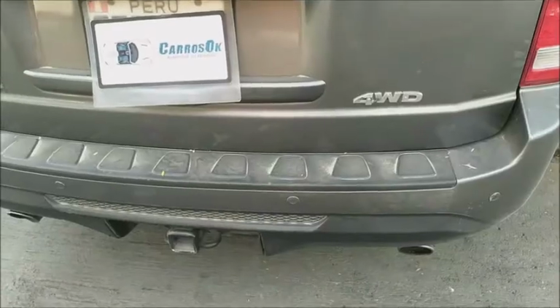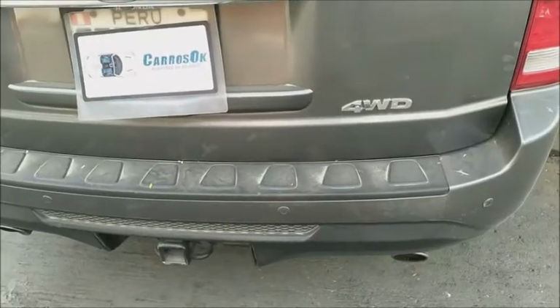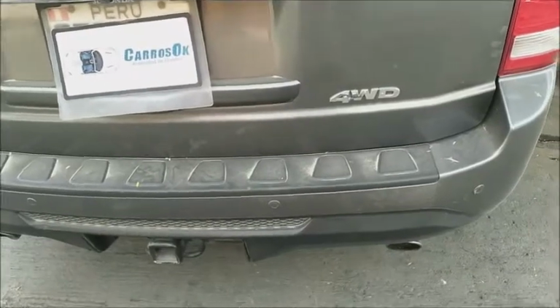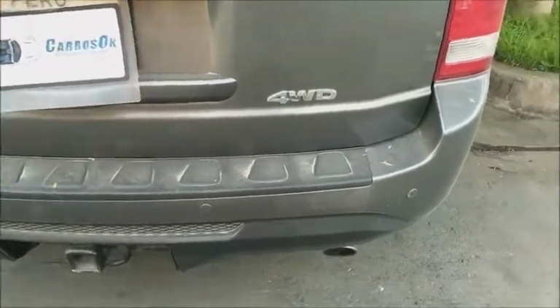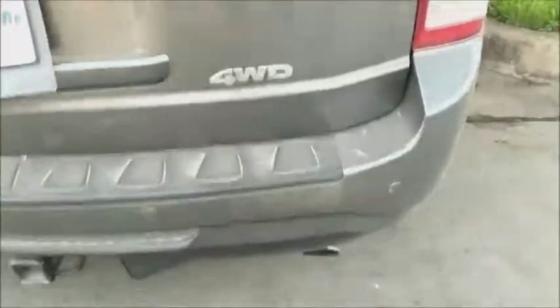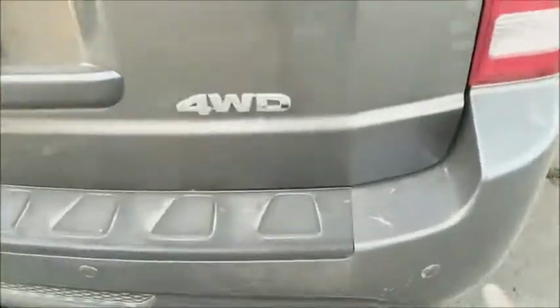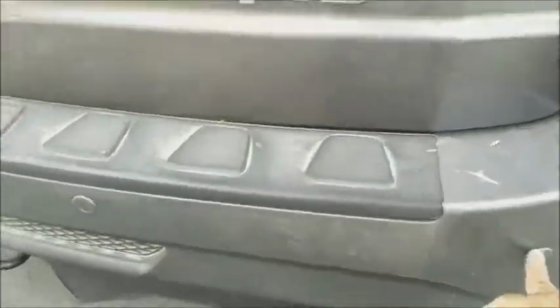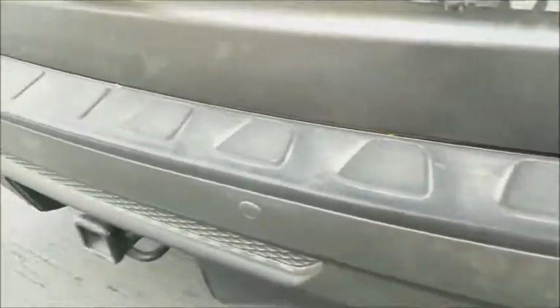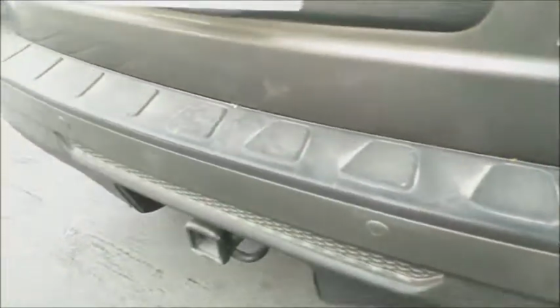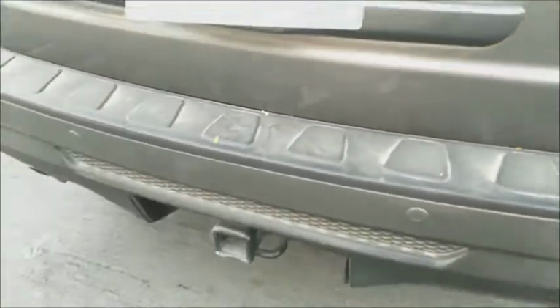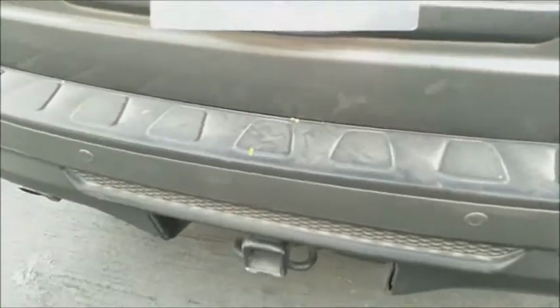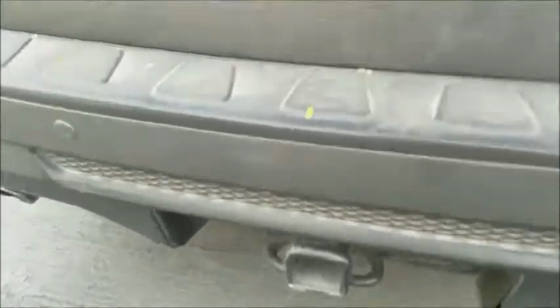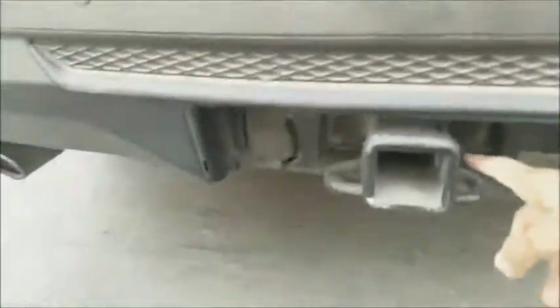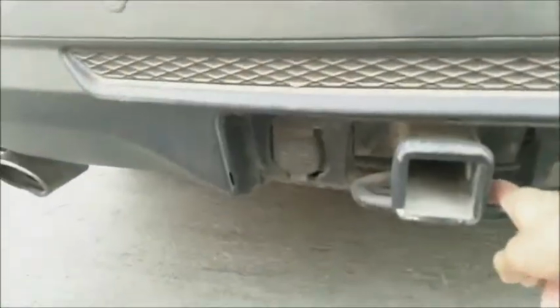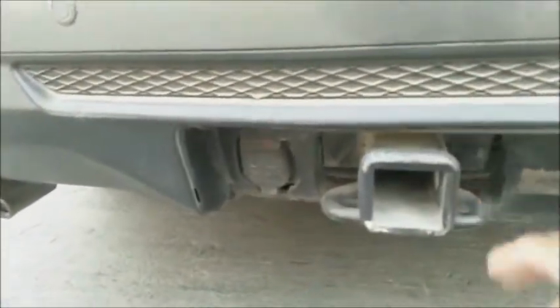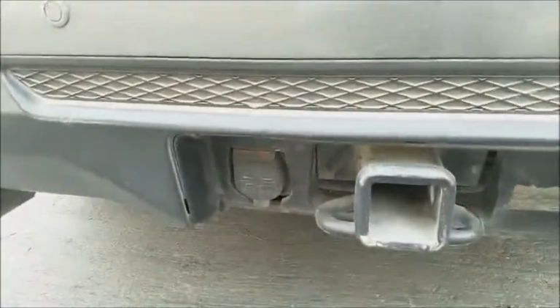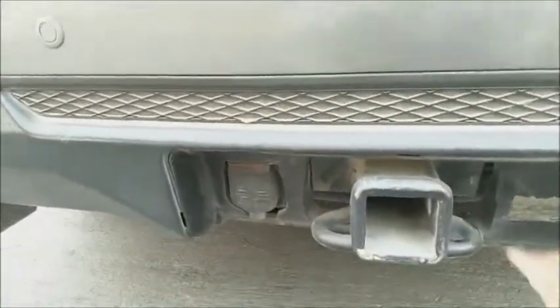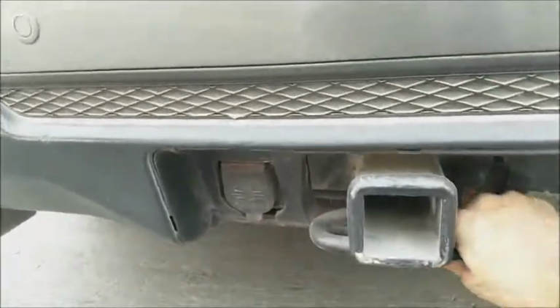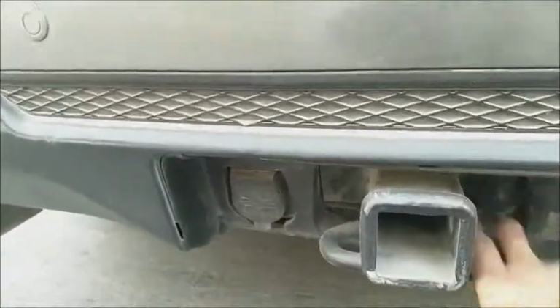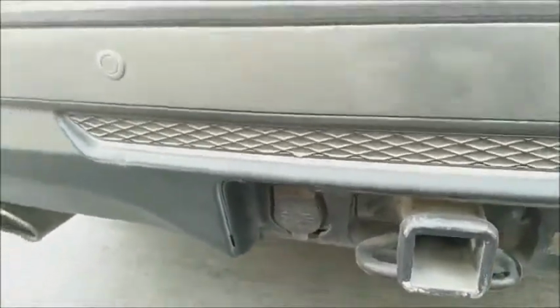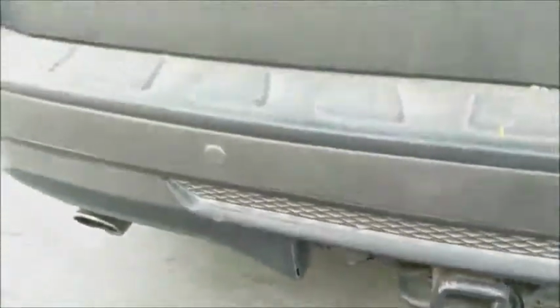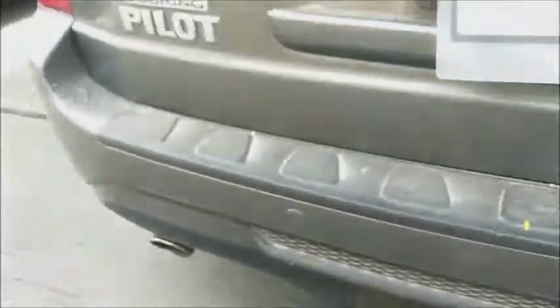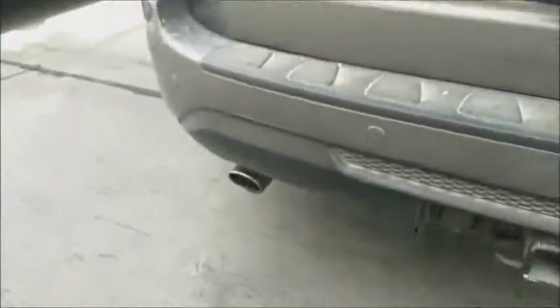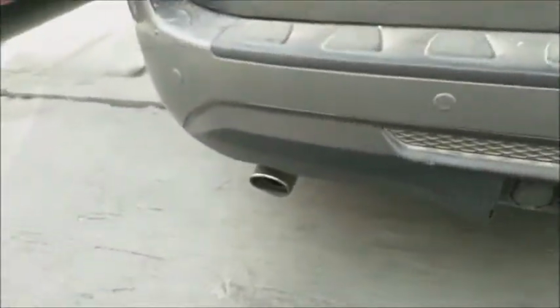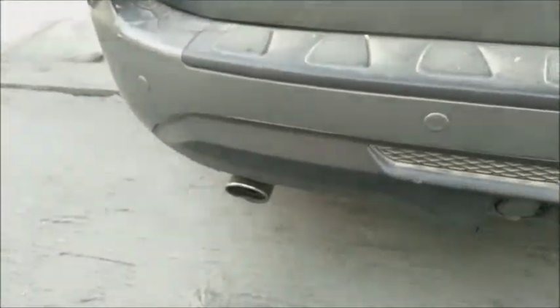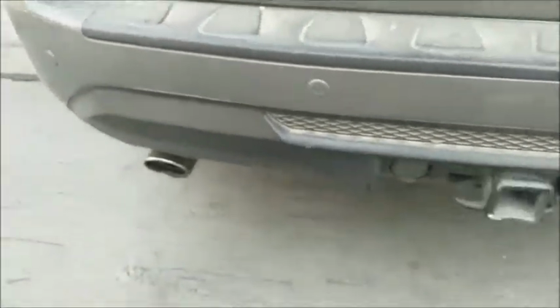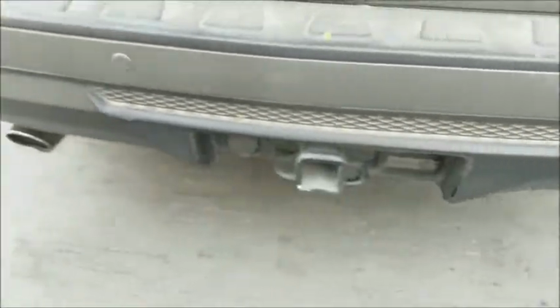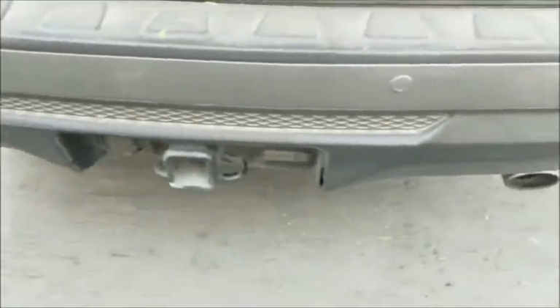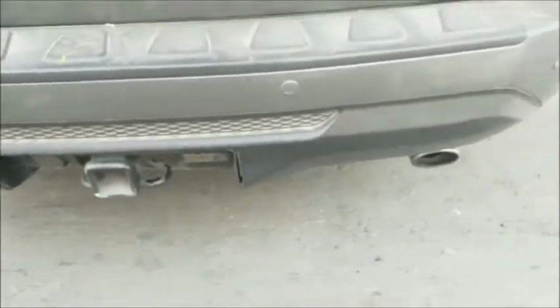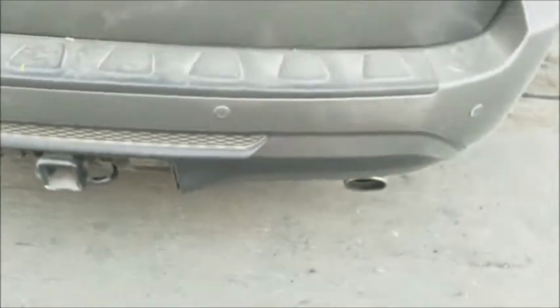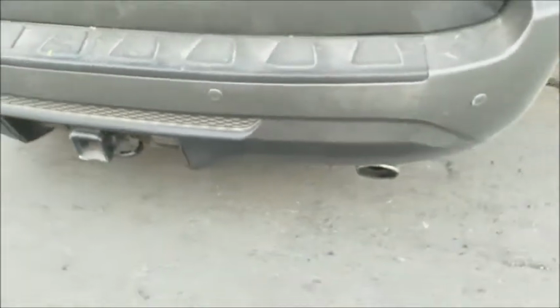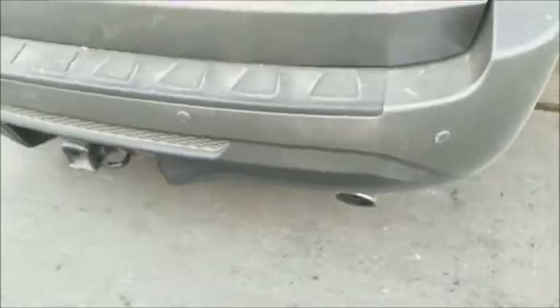Noten ustedes amigos que esta camioneta trae sensores de retroceso y también trae sensores de proximidad. Y acá tenemos esto para remolcar el vehículo. Ahí tiene dos salidas de escape, realmente es un motor 3.5, es una V6.